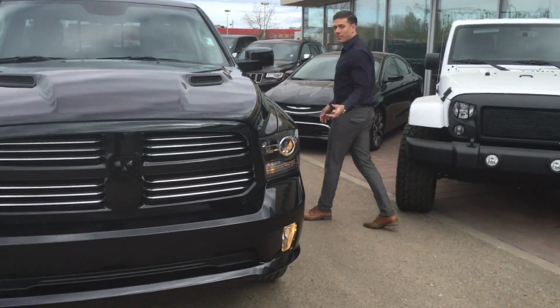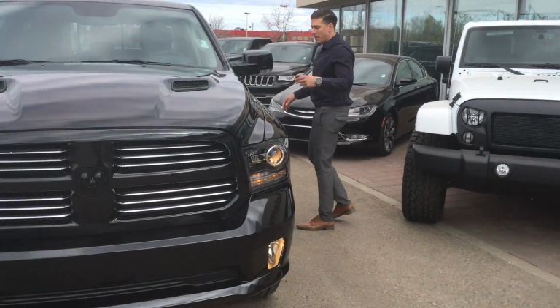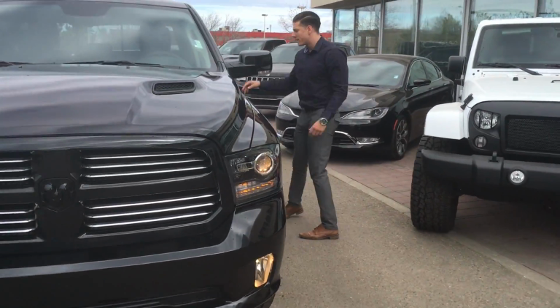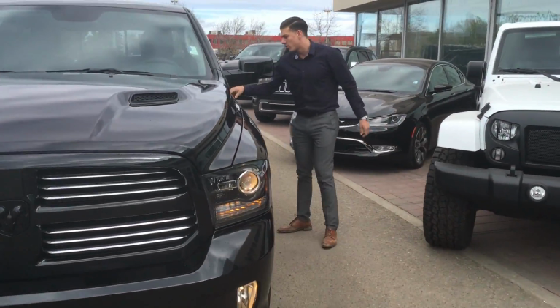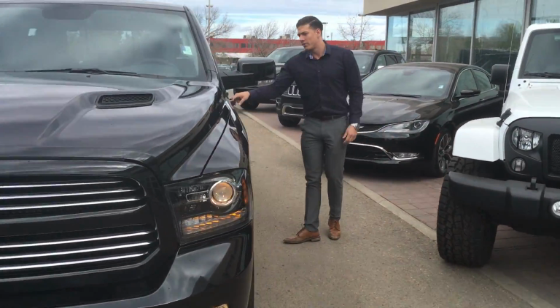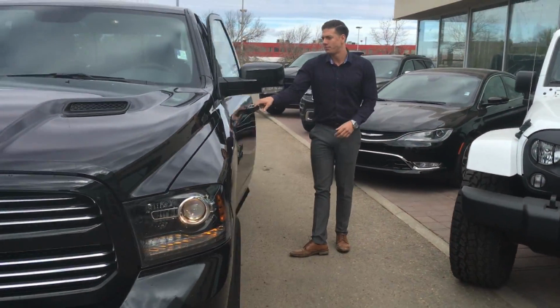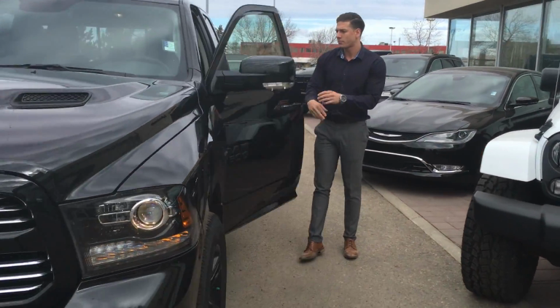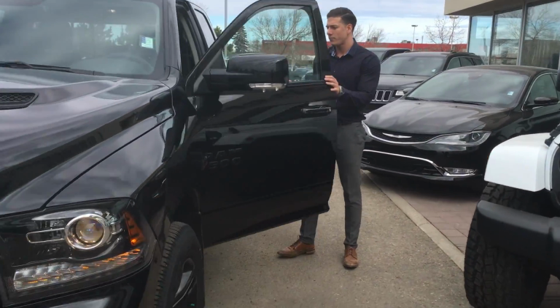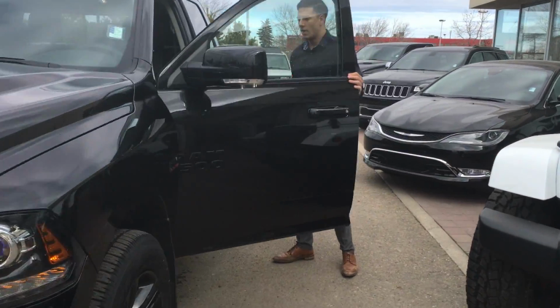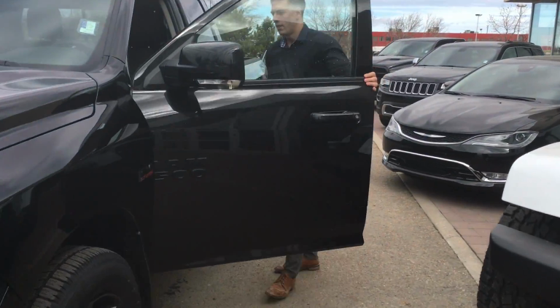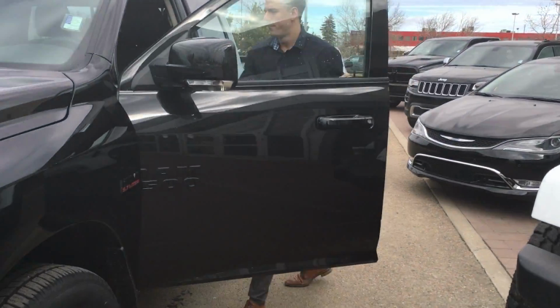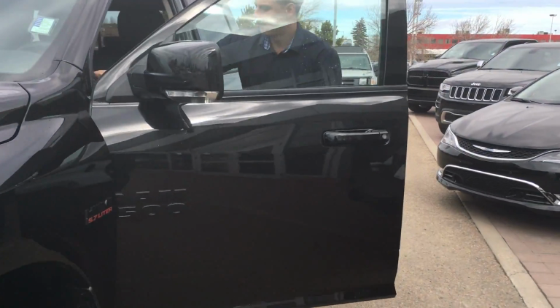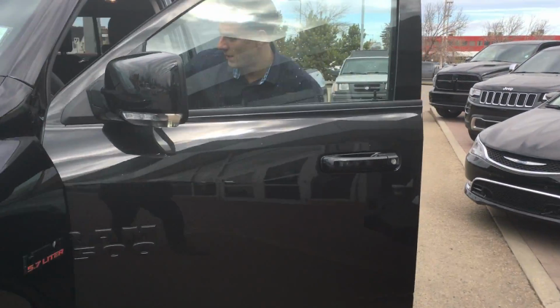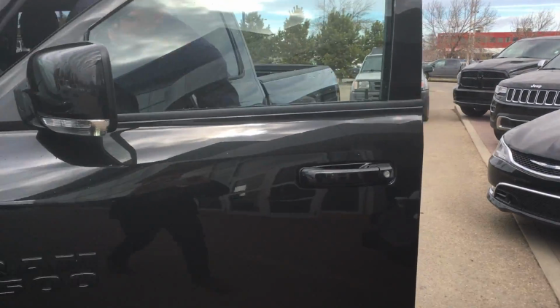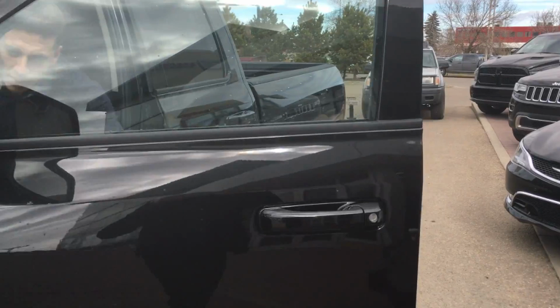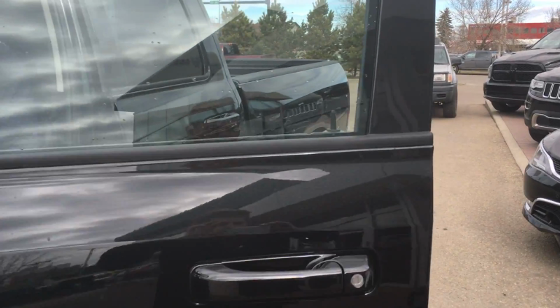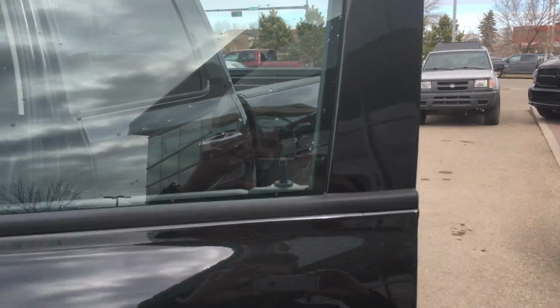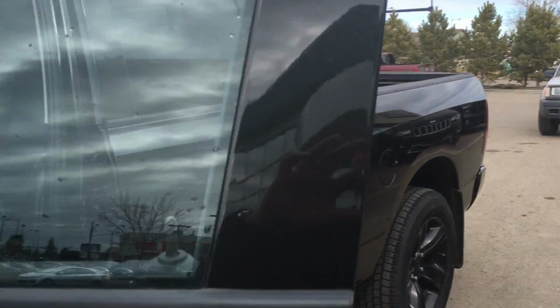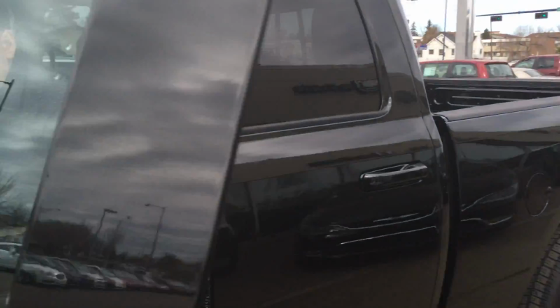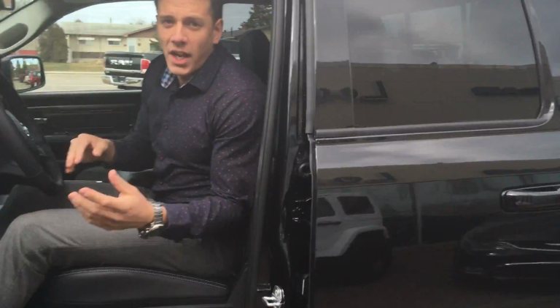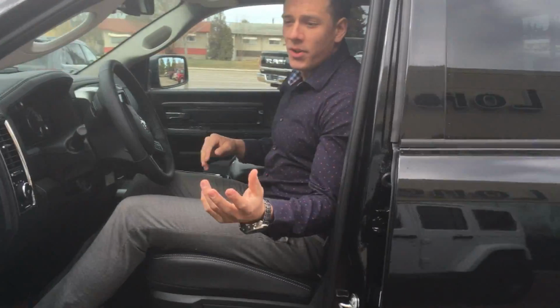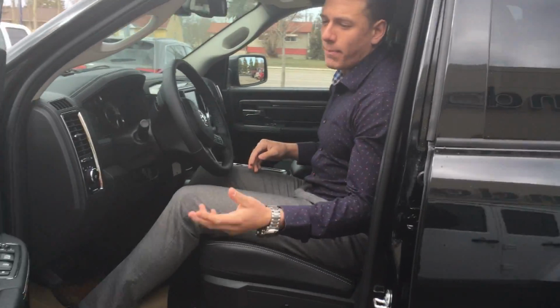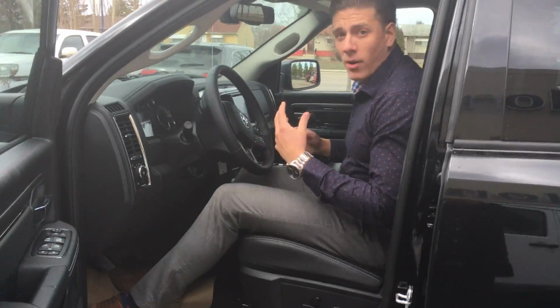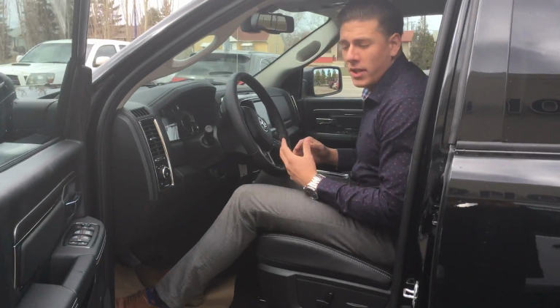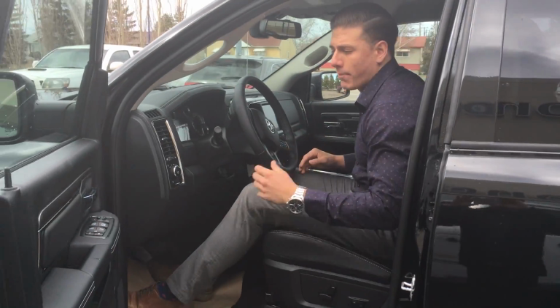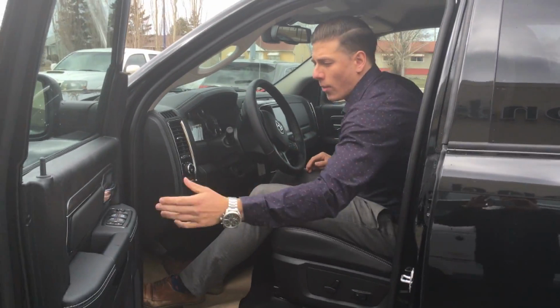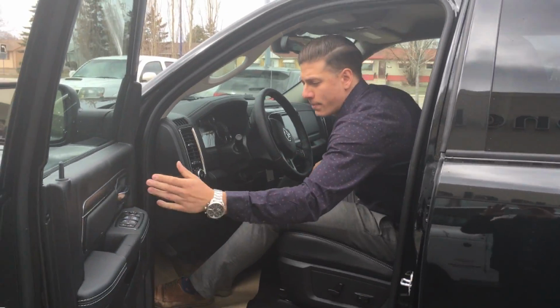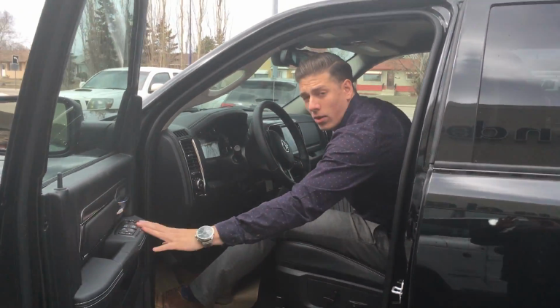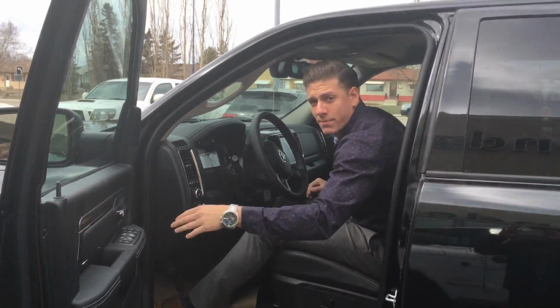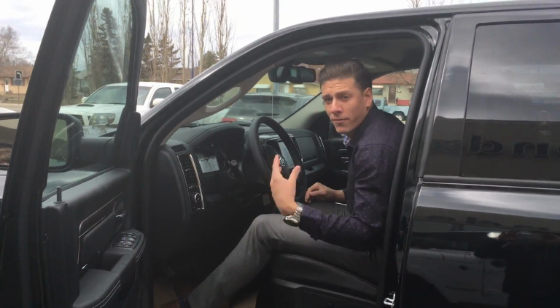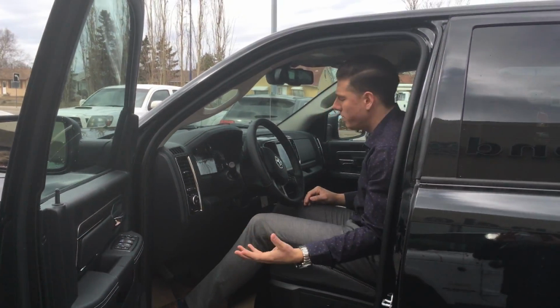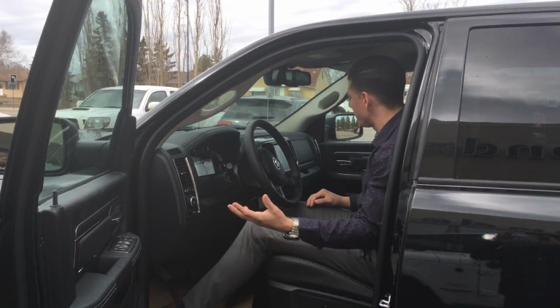Come take a peek inside real quick. From the inside, you'll notice you've got power everything — power windows, power locks, power folding mirrors.